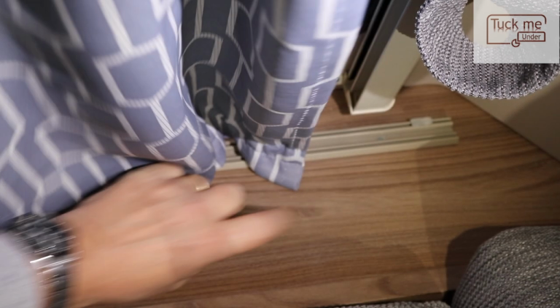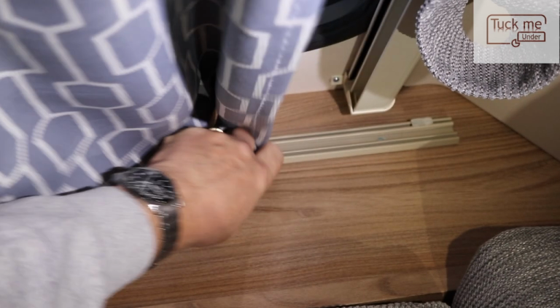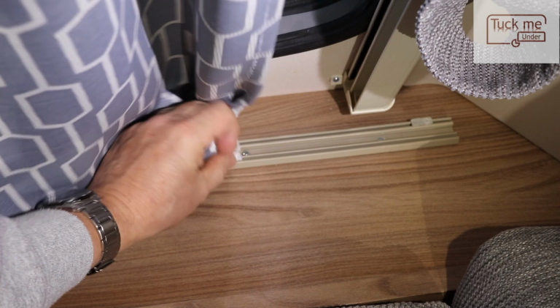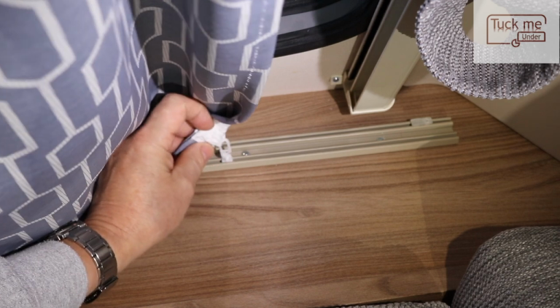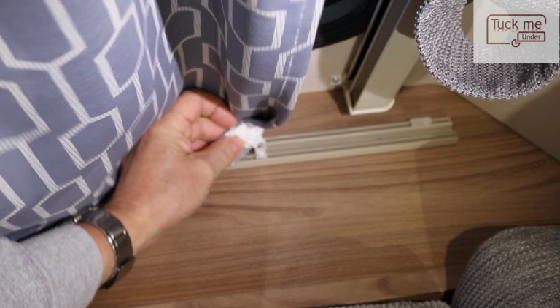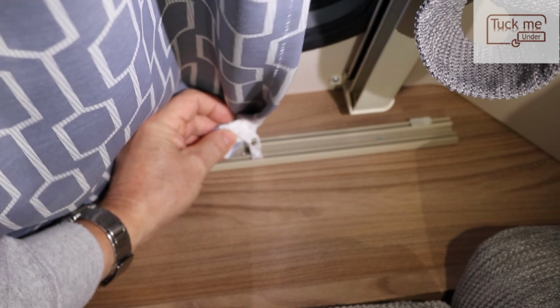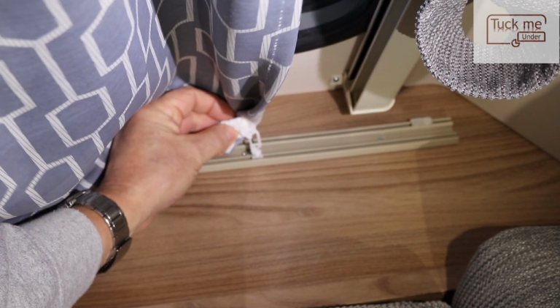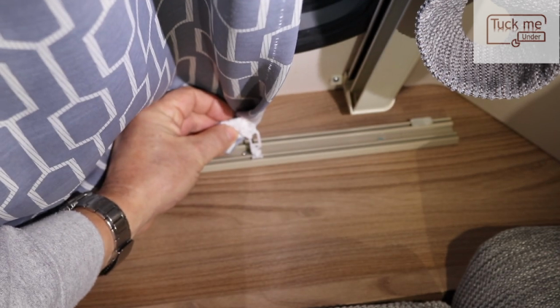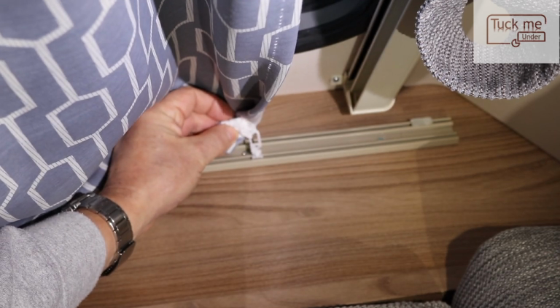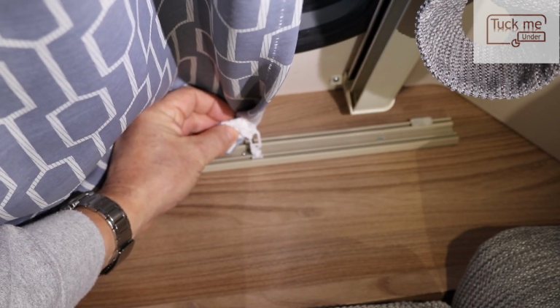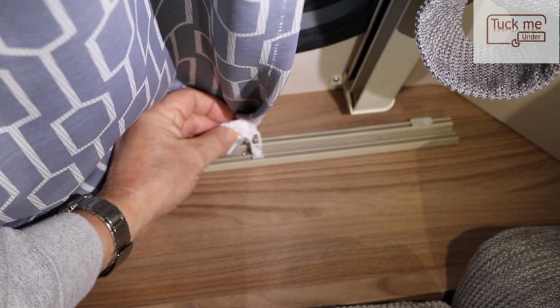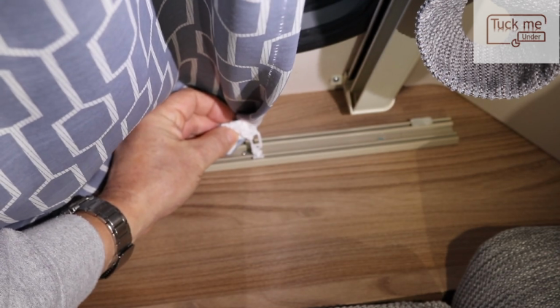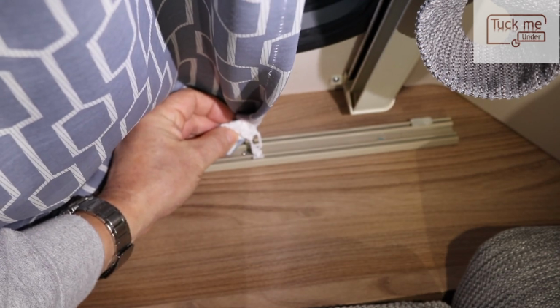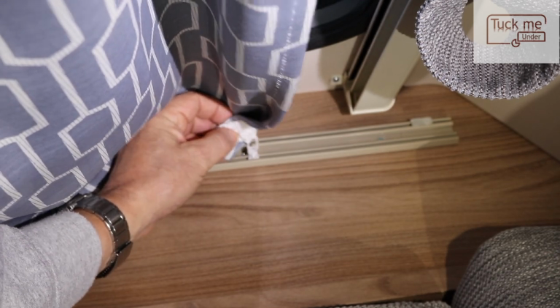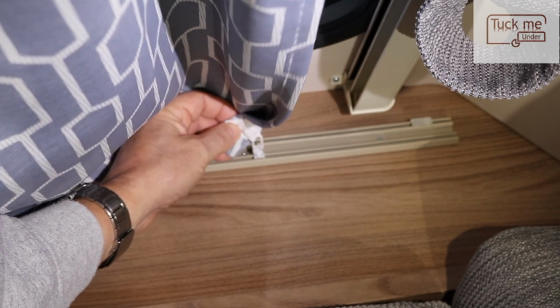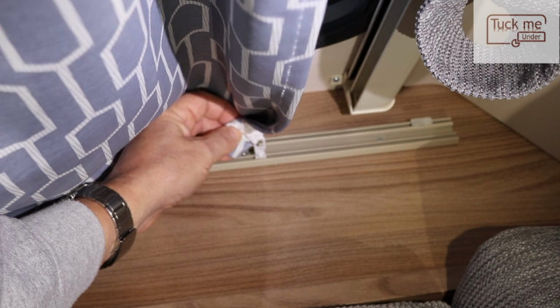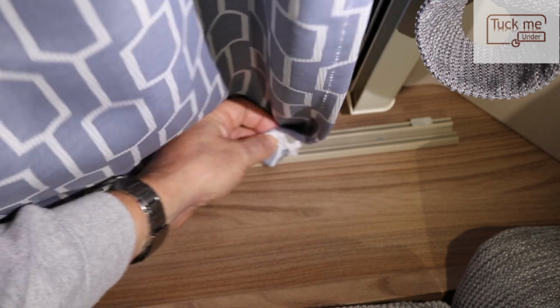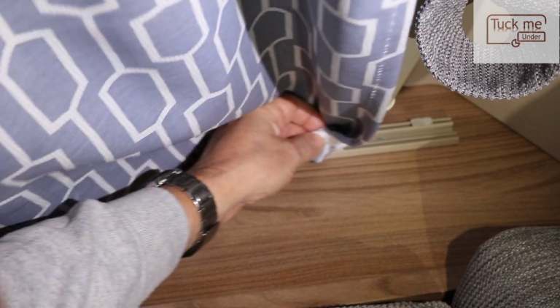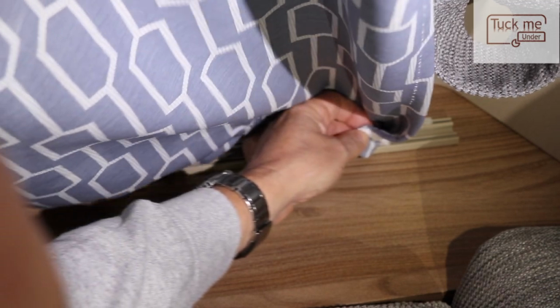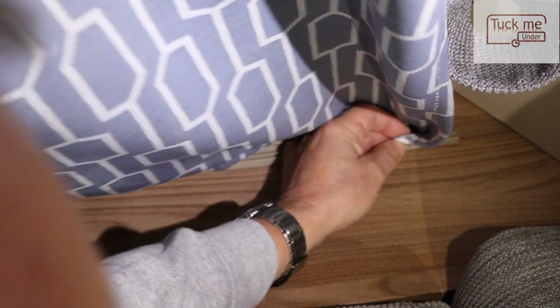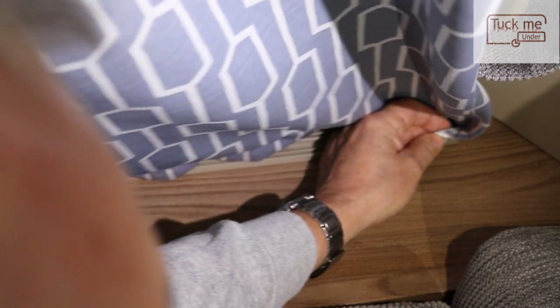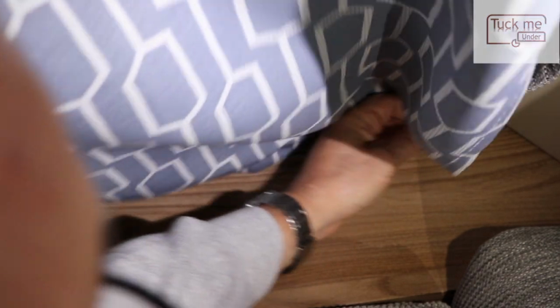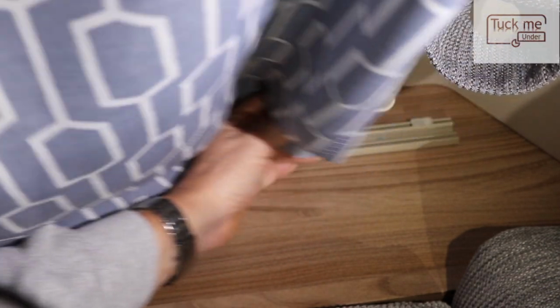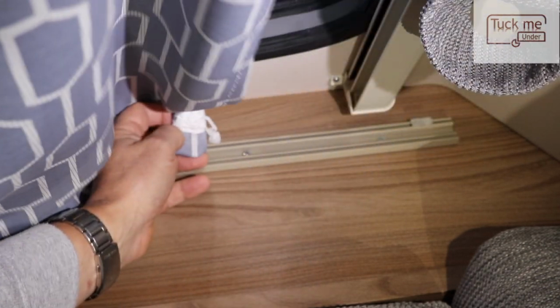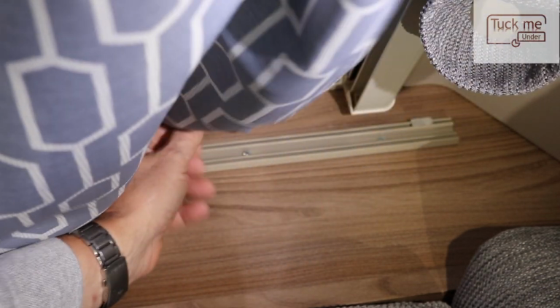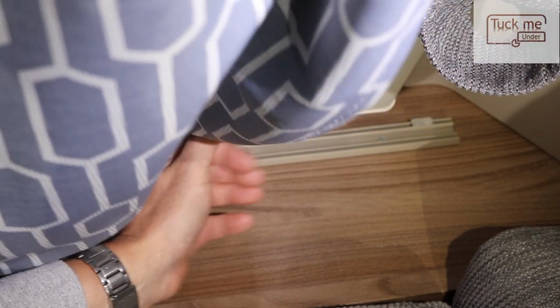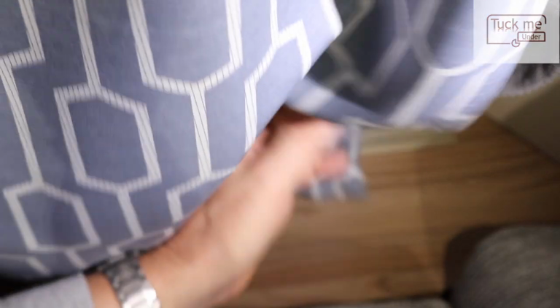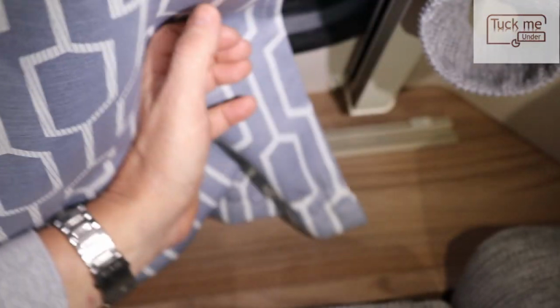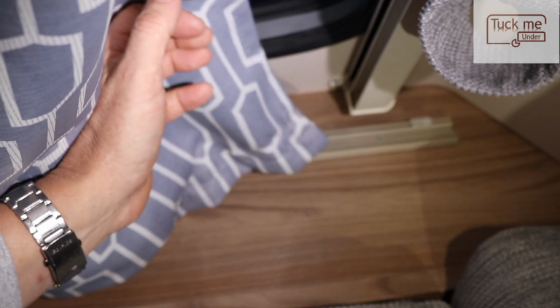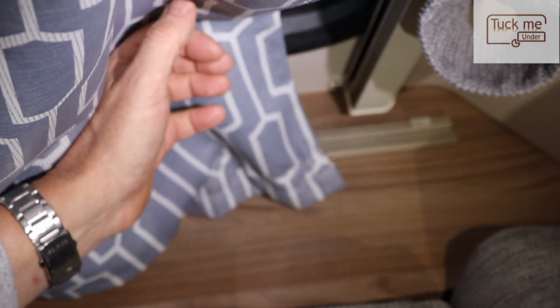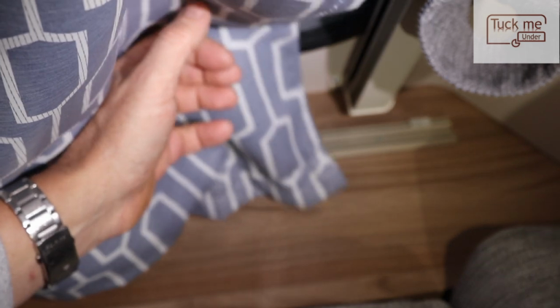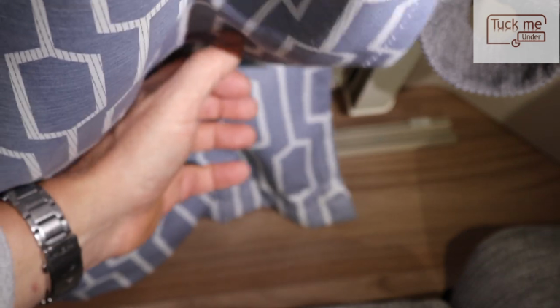After we've removed the tabs, we can see we've got the runners that slide into the curtains. All we're going to do is slide these off like so, and we're going to keep doing that top and bottom until we've got them all off.